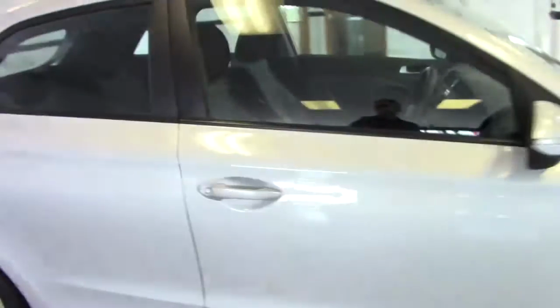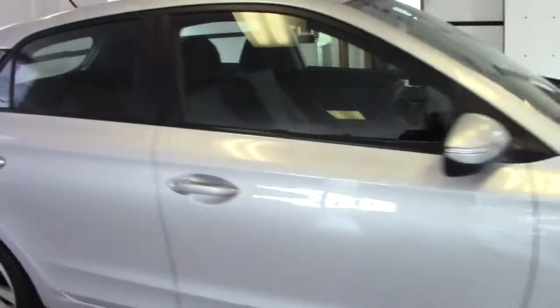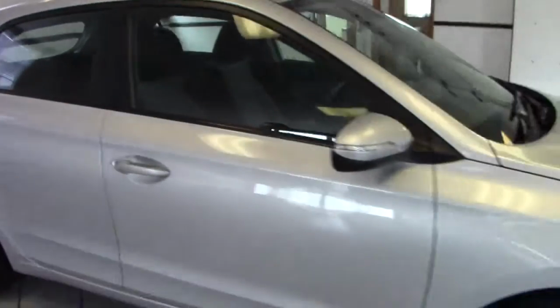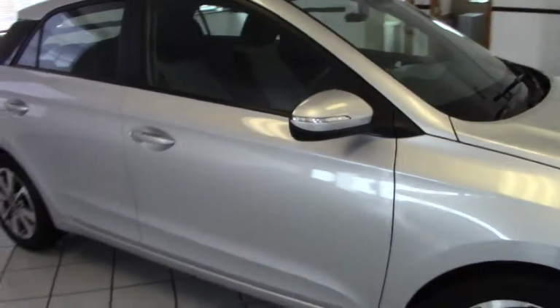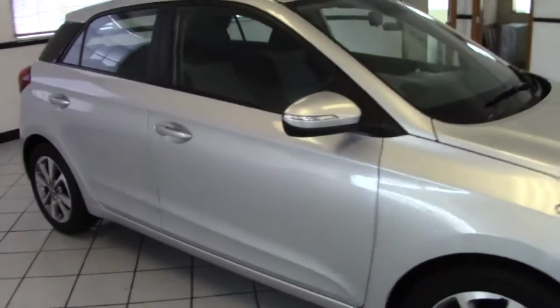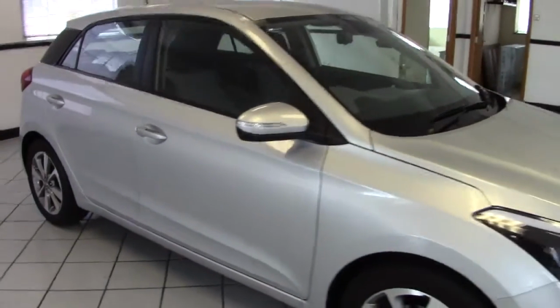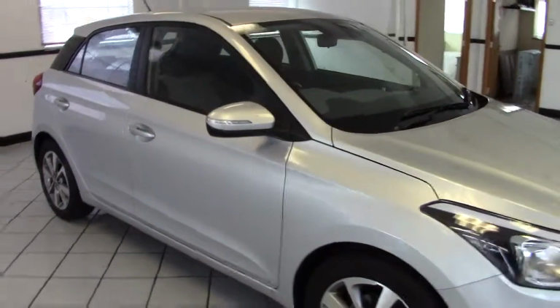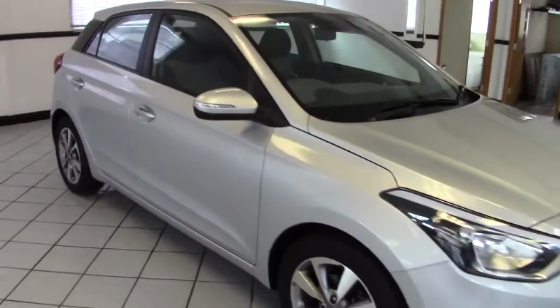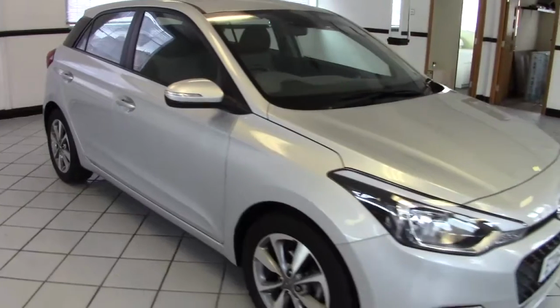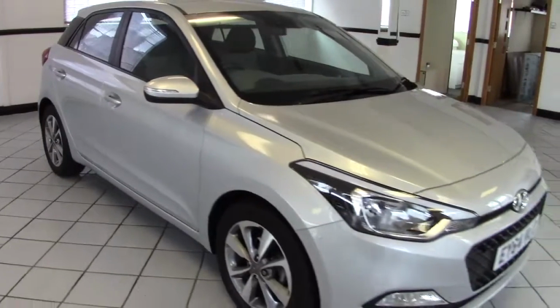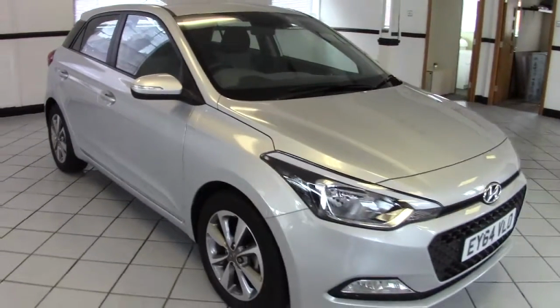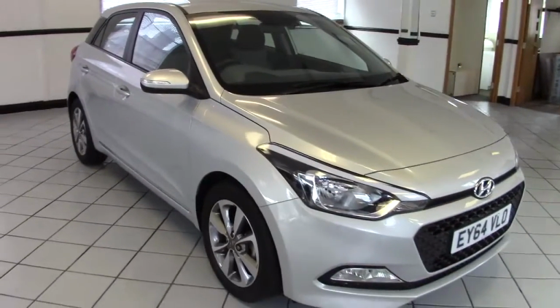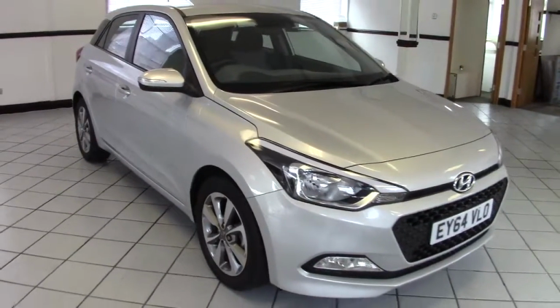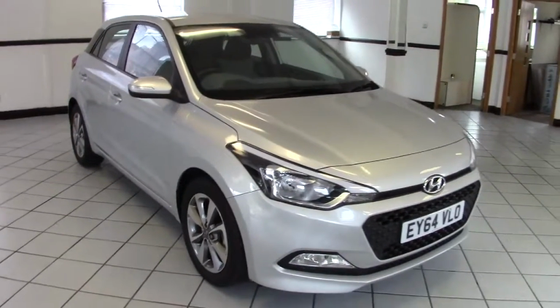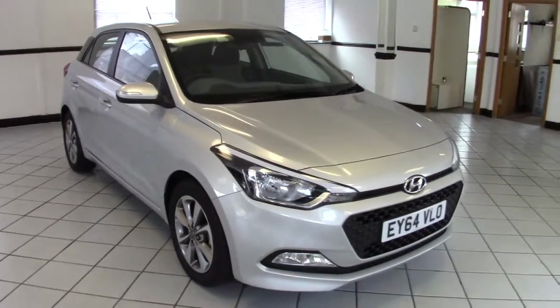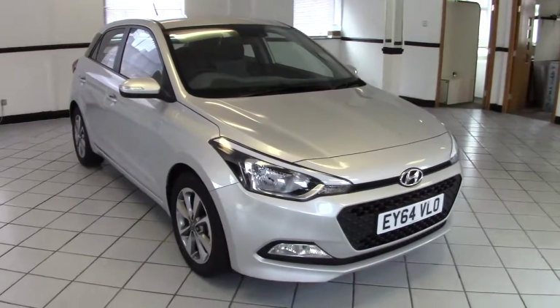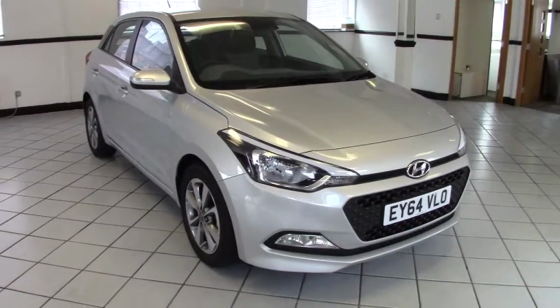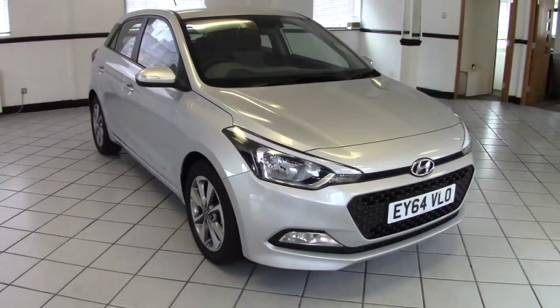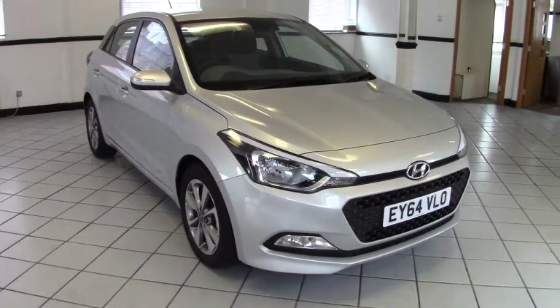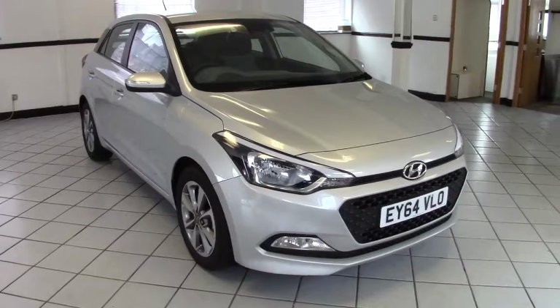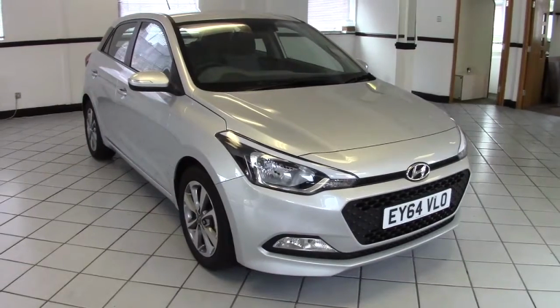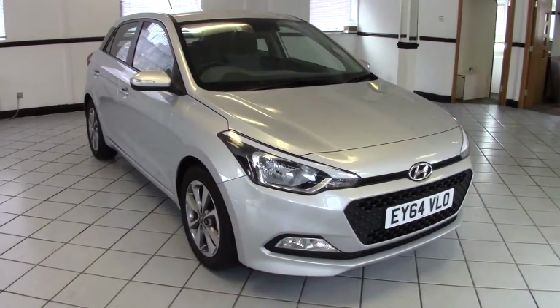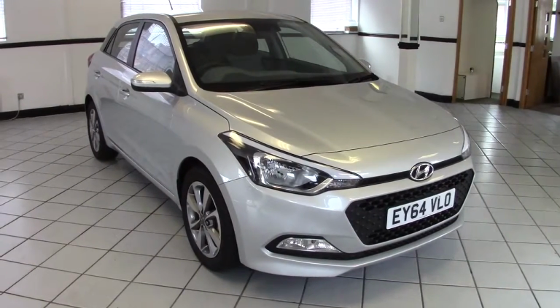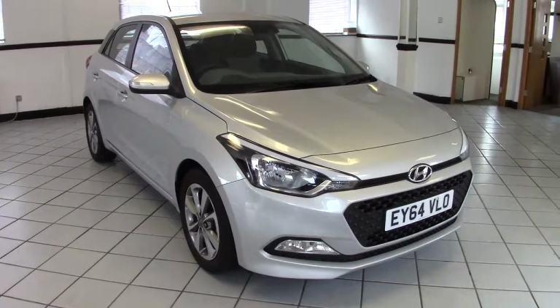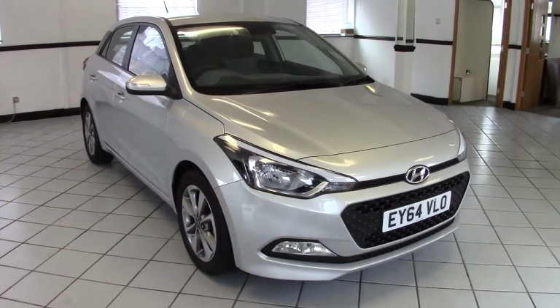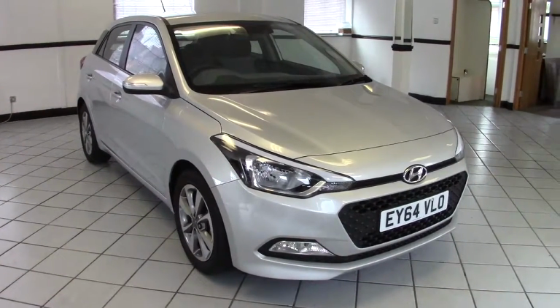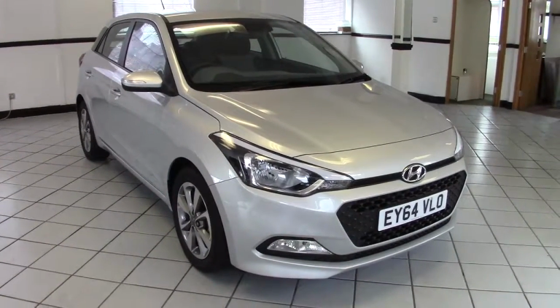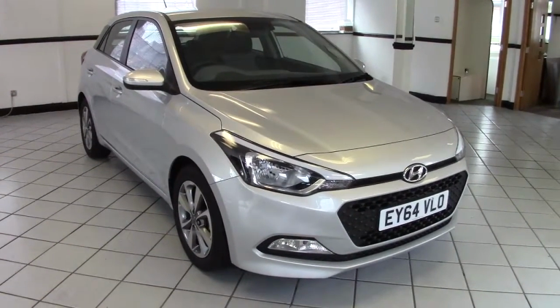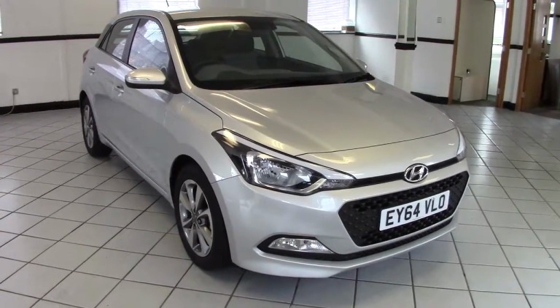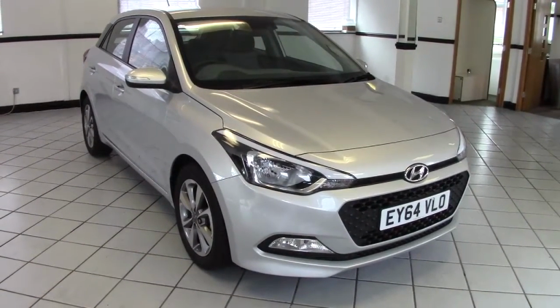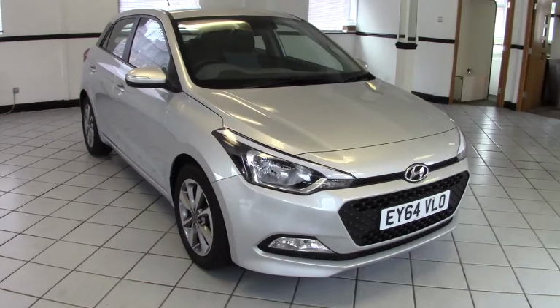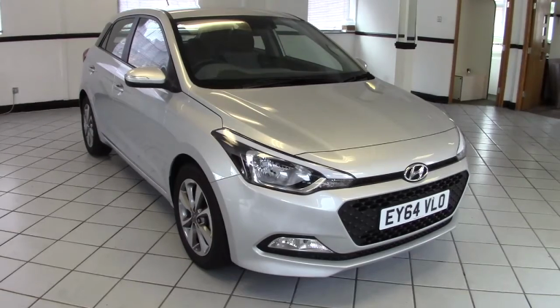Very, very smart silver Hyundai i20 — the new 2015 model, low mileage, really a nice little car. Please contact us via the website to arrange a test drive, and thanks very much for watching.